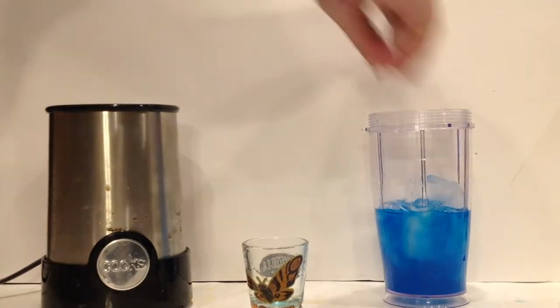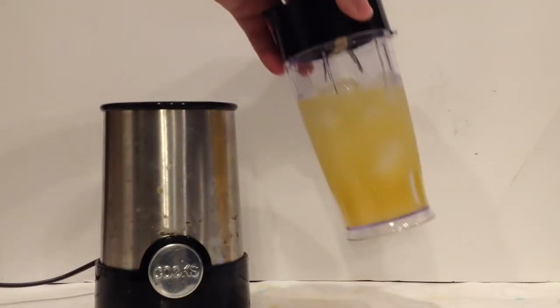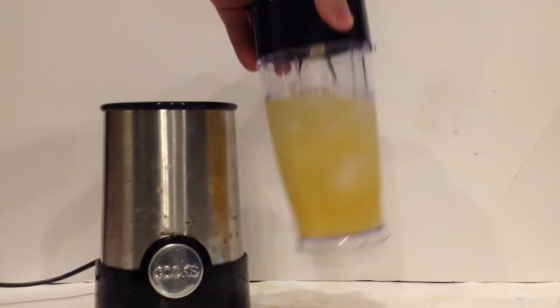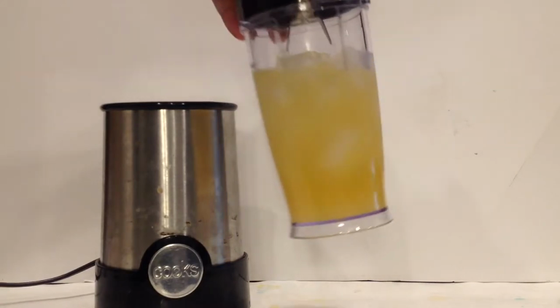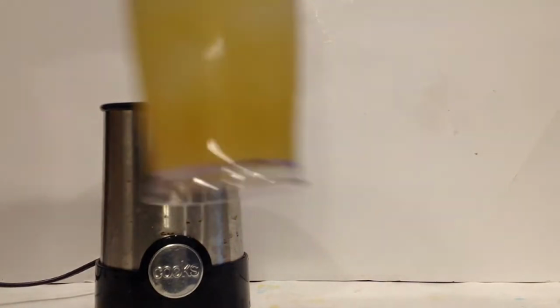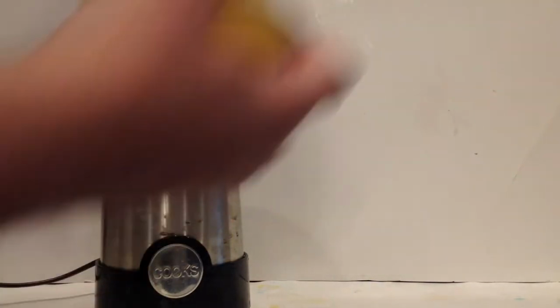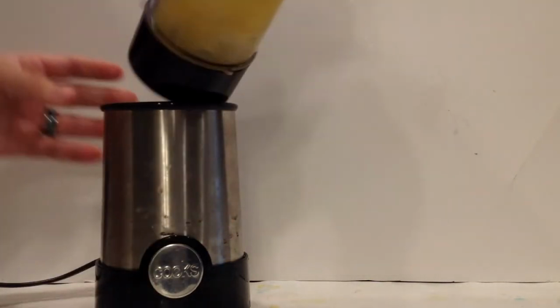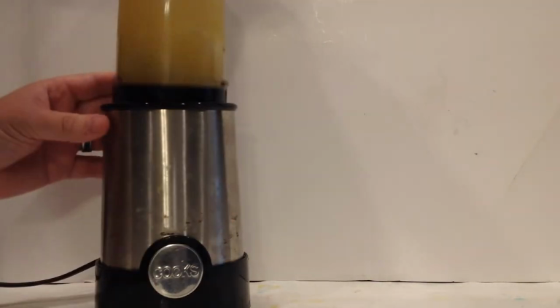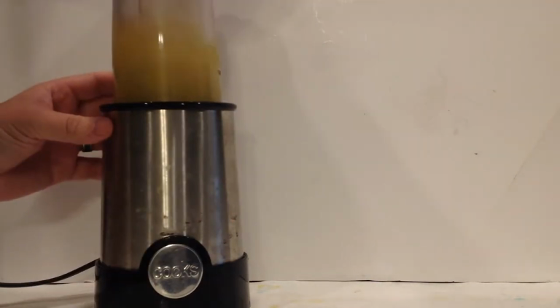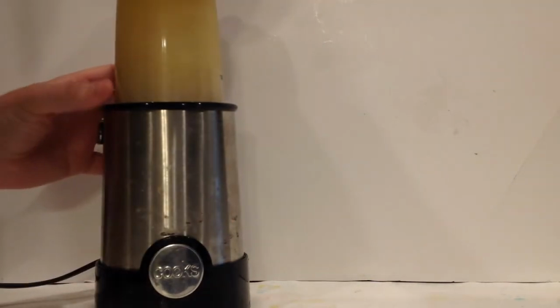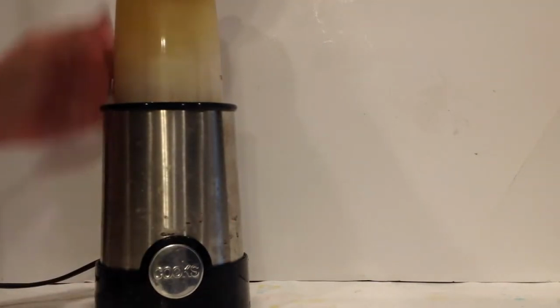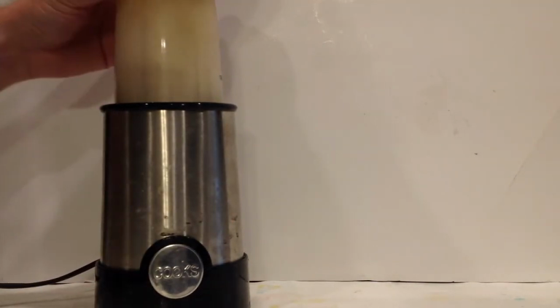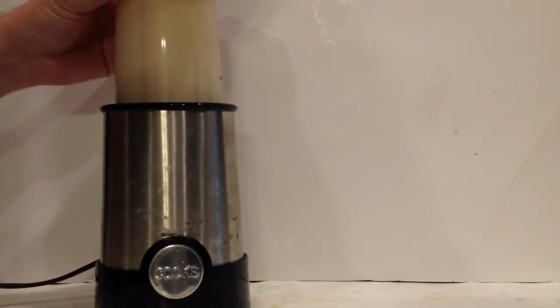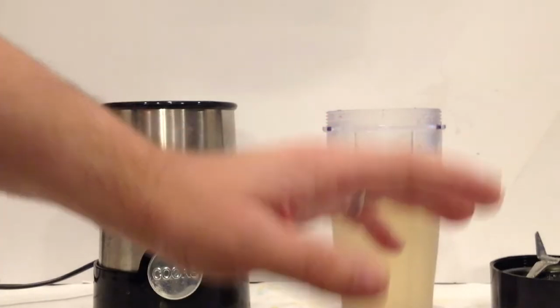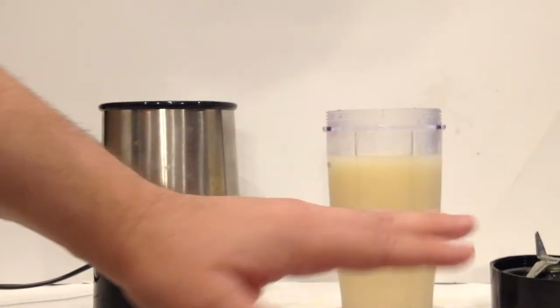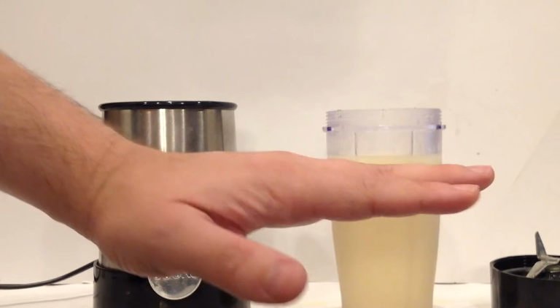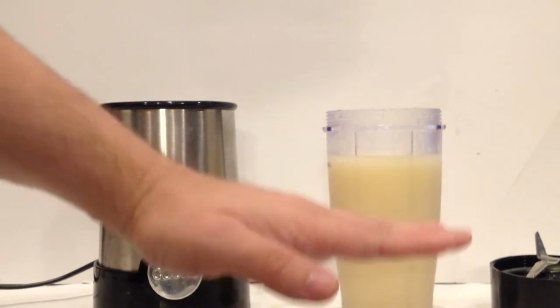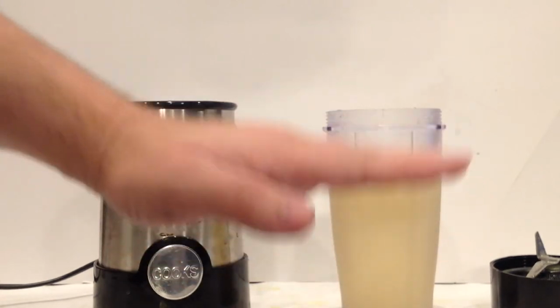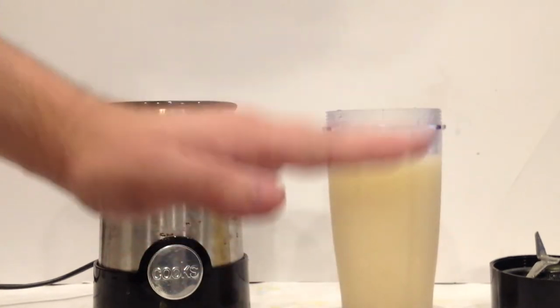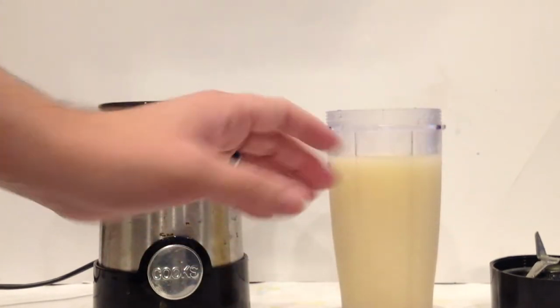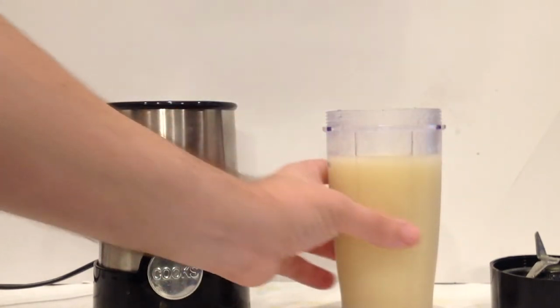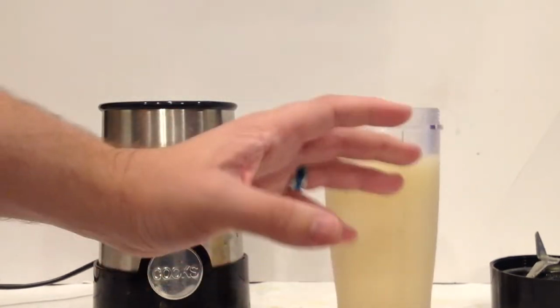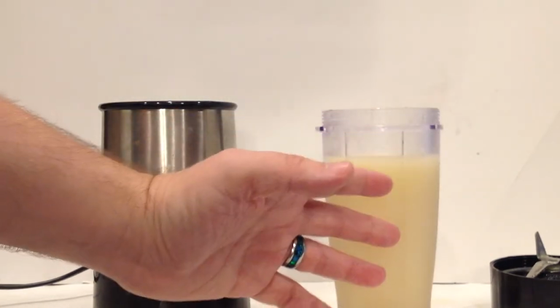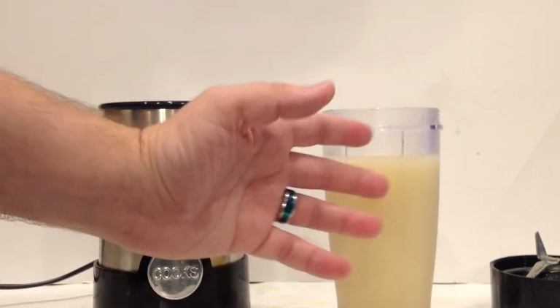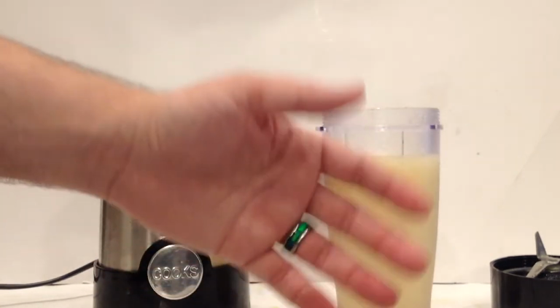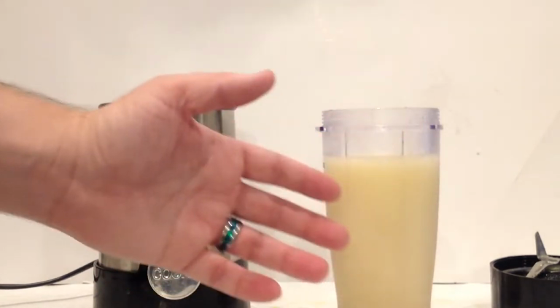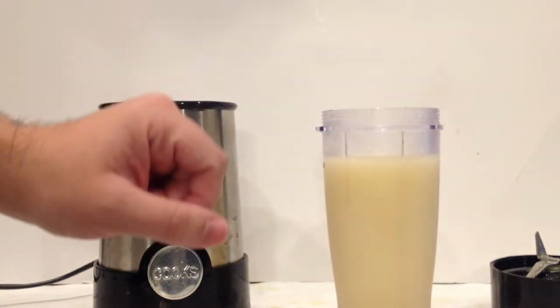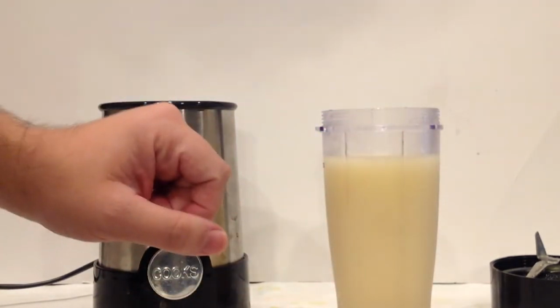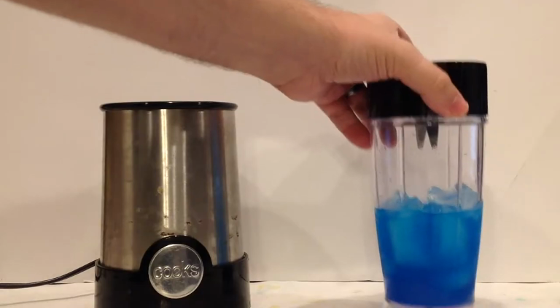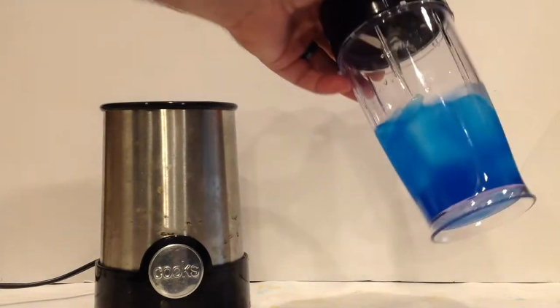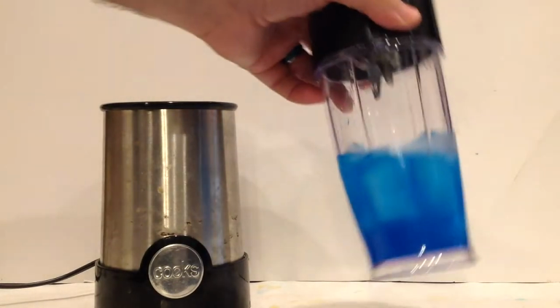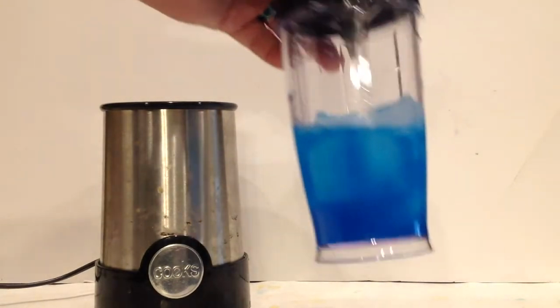Take your first one and blend it up. Now you really want the layers to be distinct and not blend into each other, so if it seems a little thin, just blend some more ice into it. Then take your second one and blend it up.